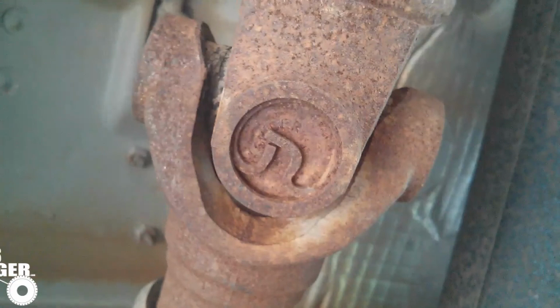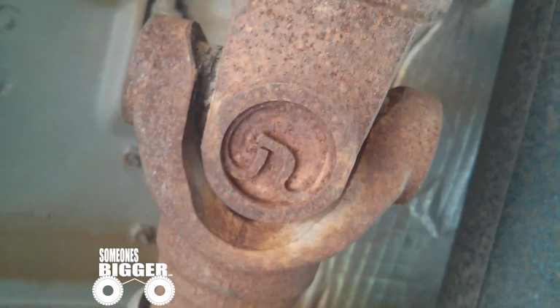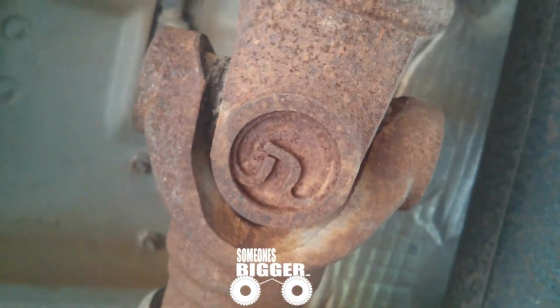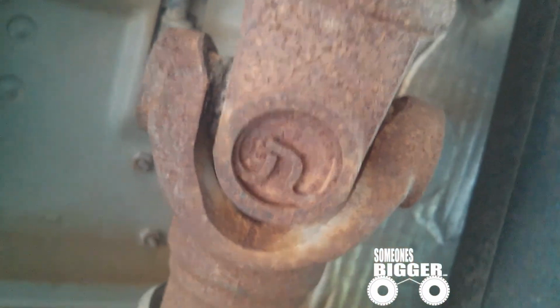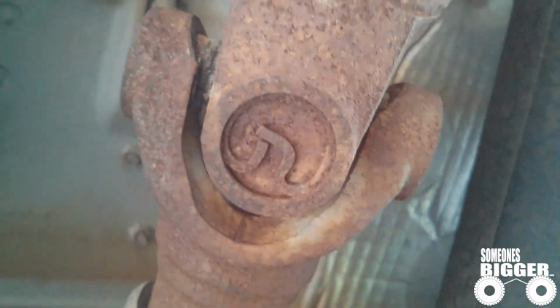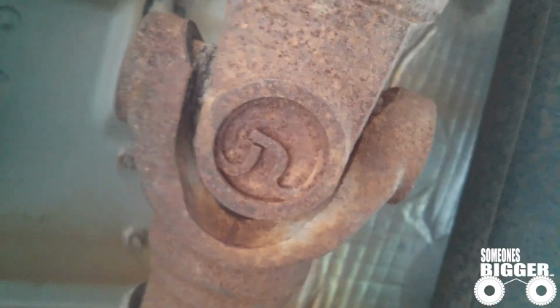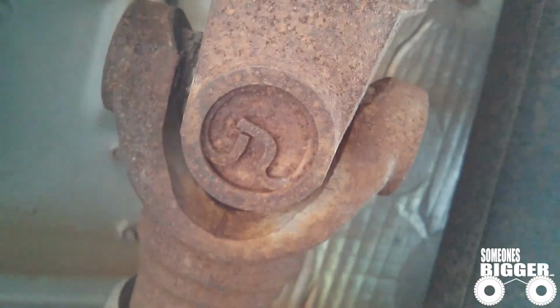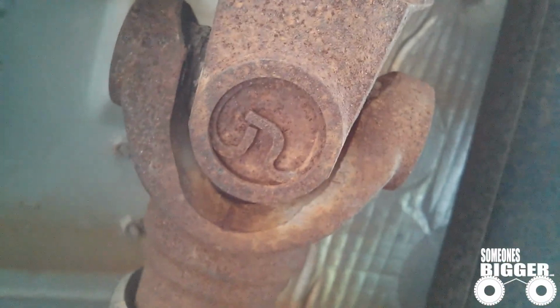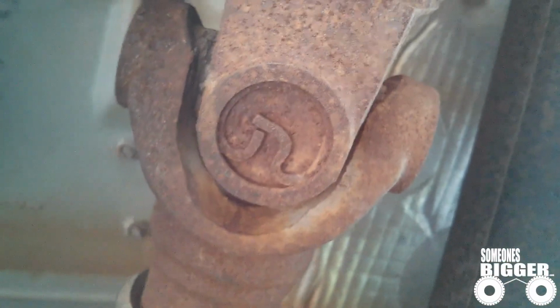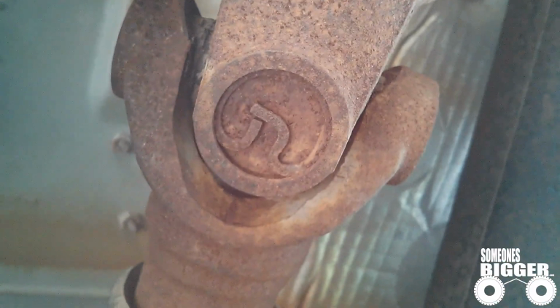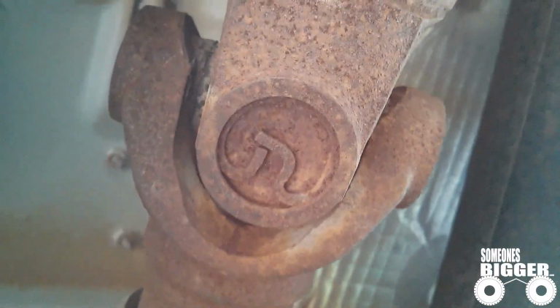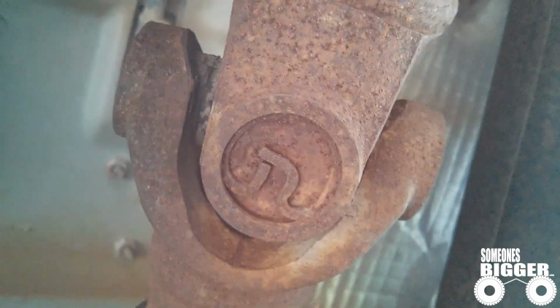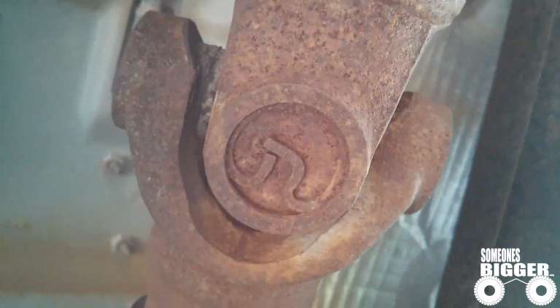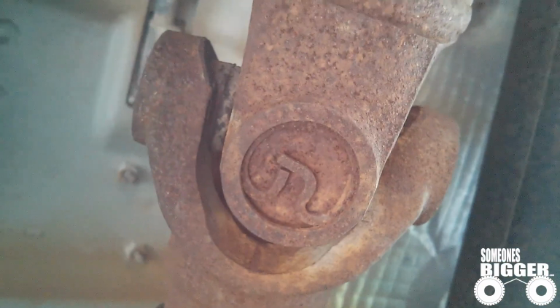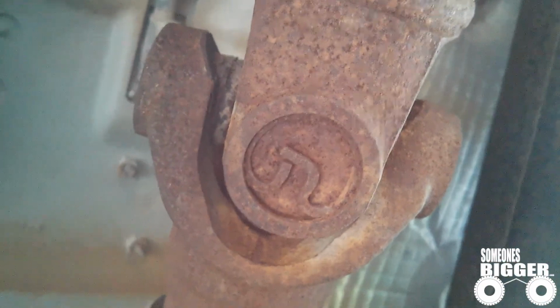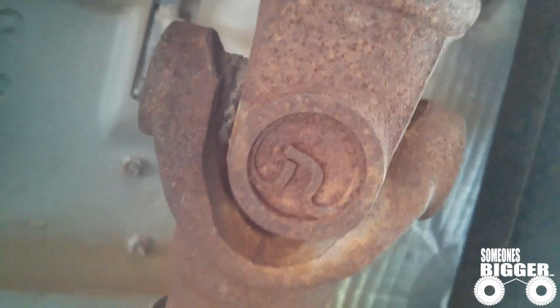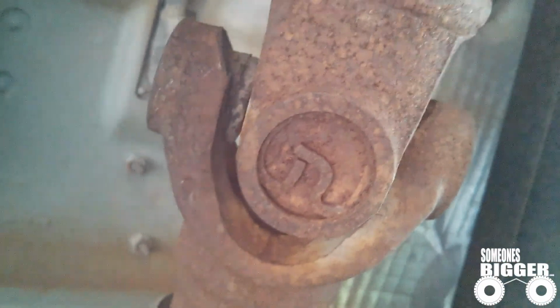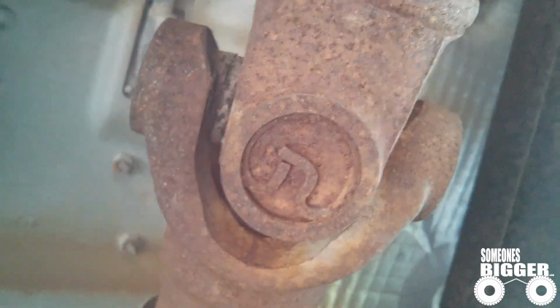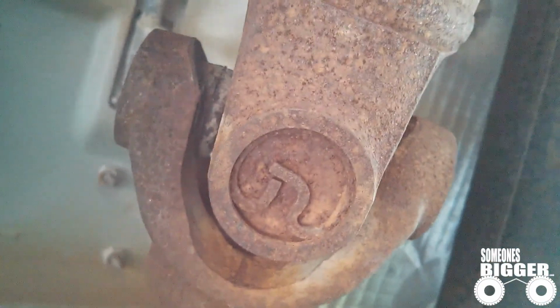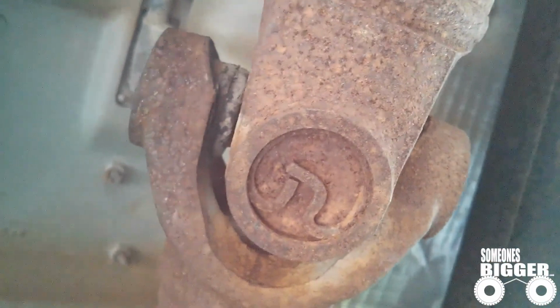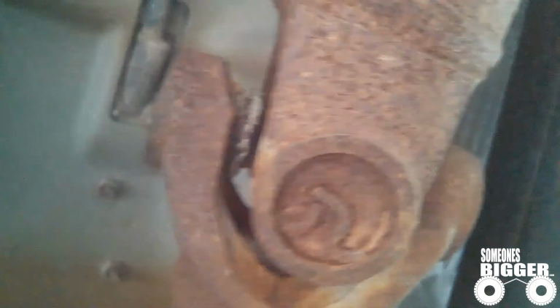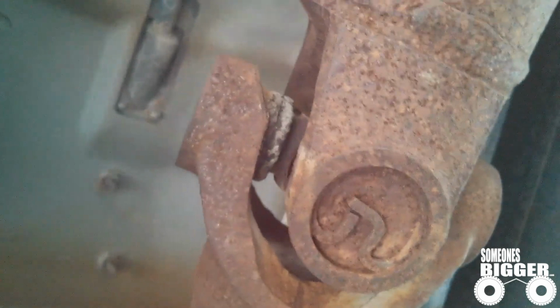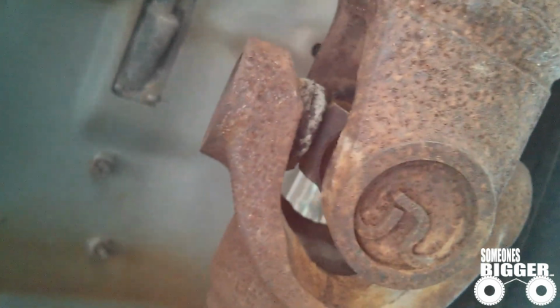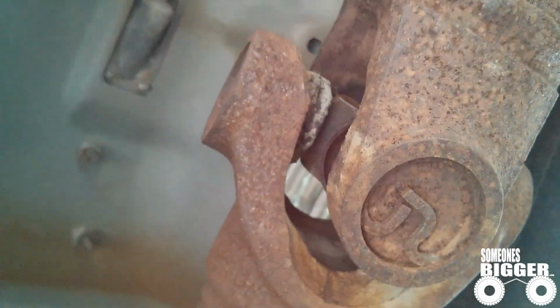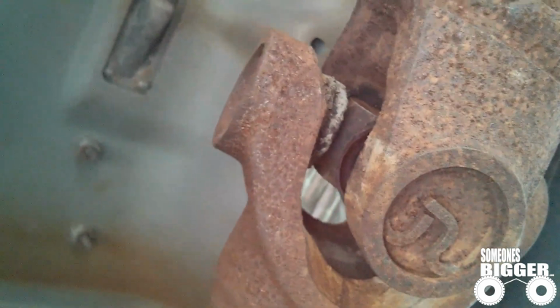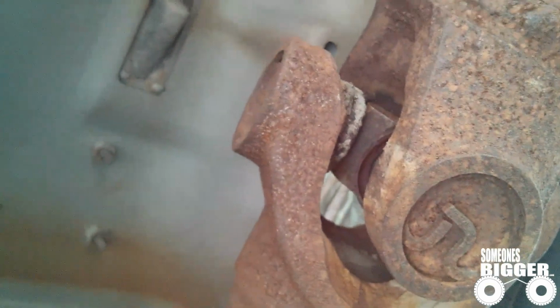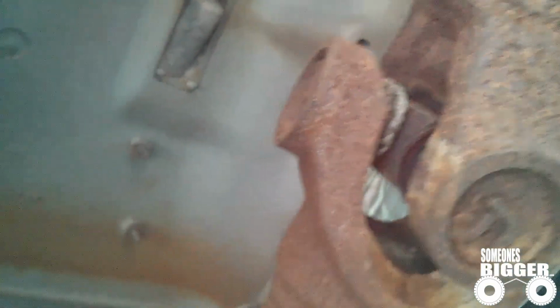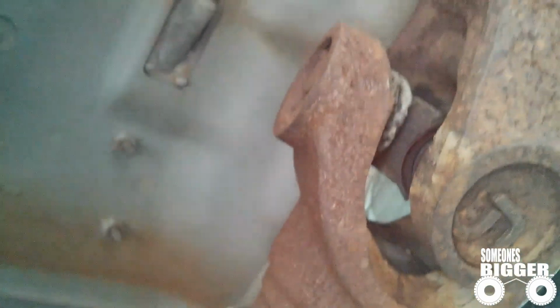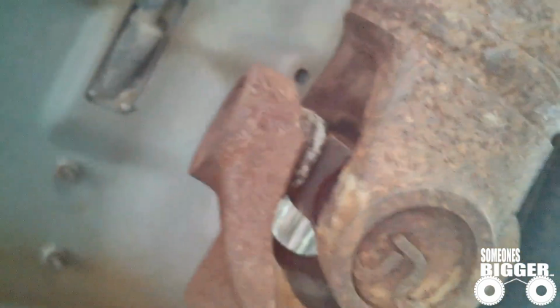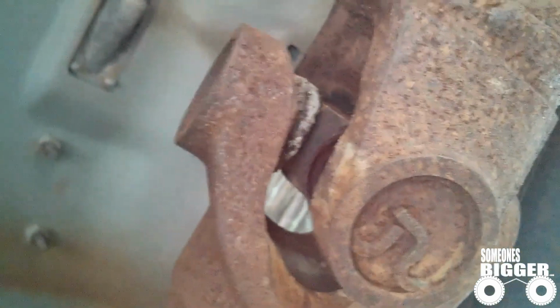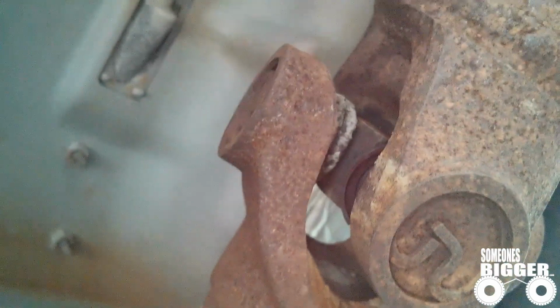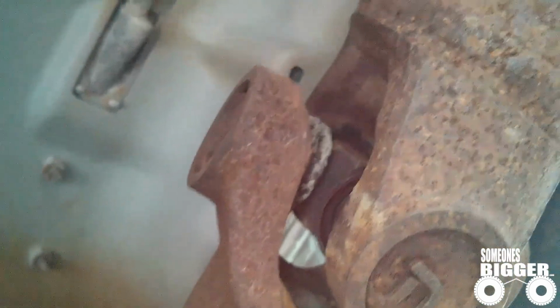Hey everybody, this is Doc from SomeonesBigger.com. I just wanted to show you what a bad universal joint will look like.